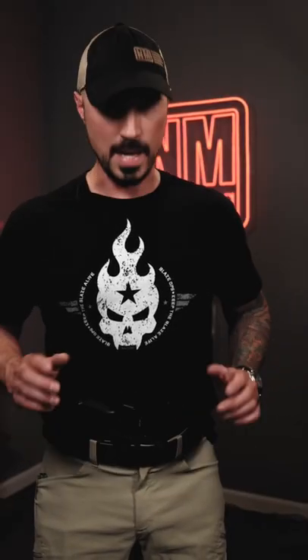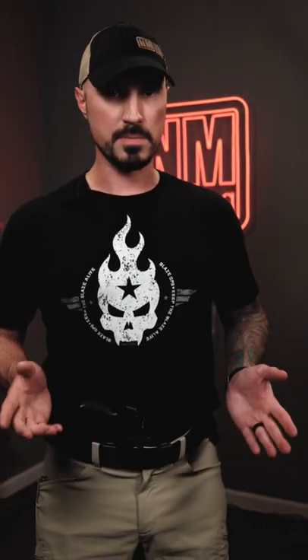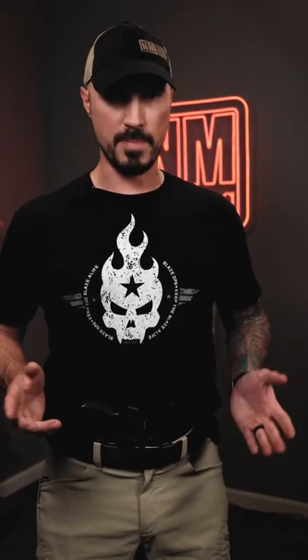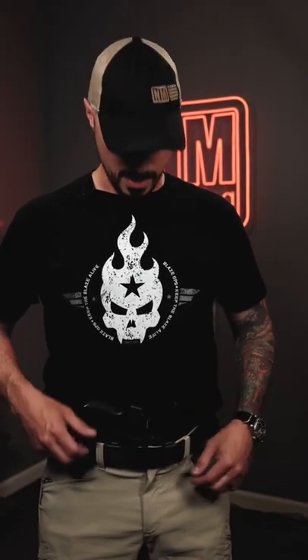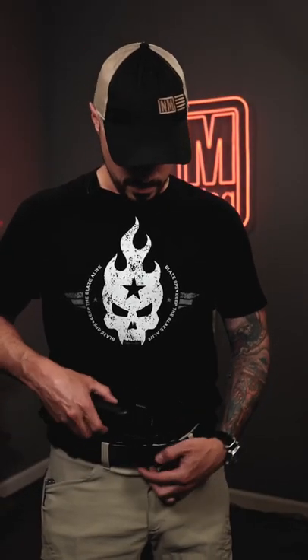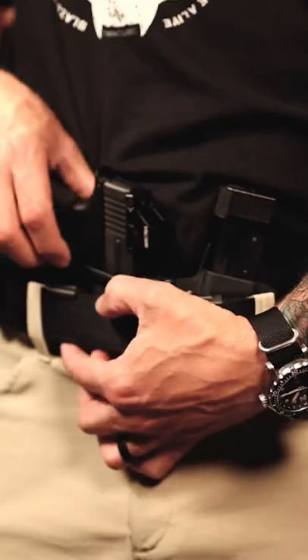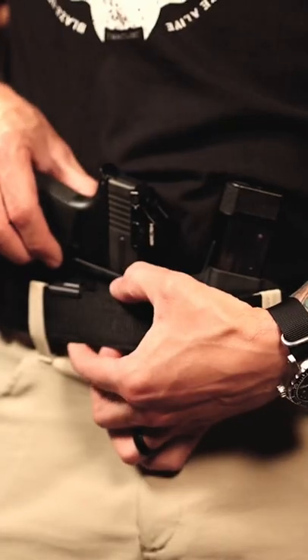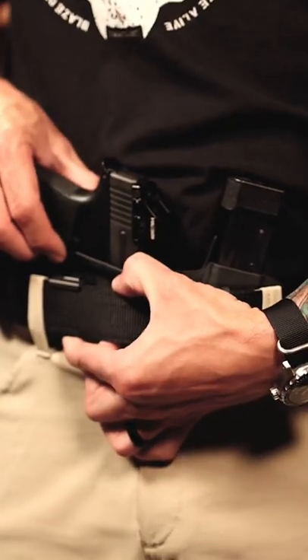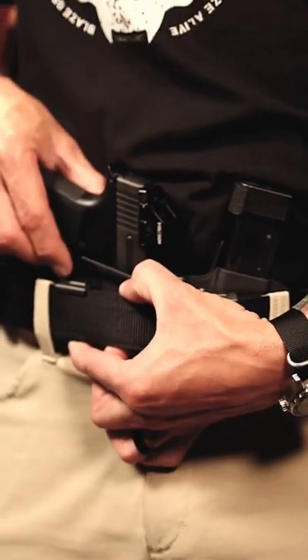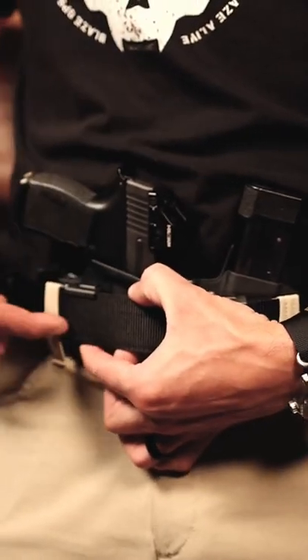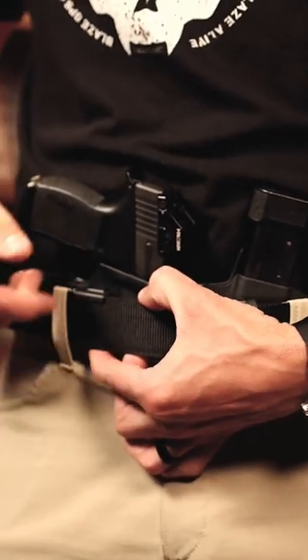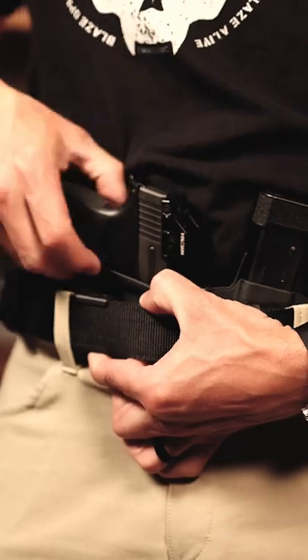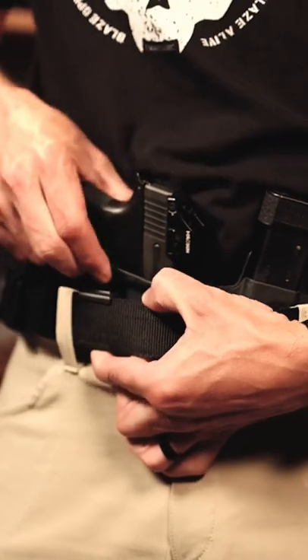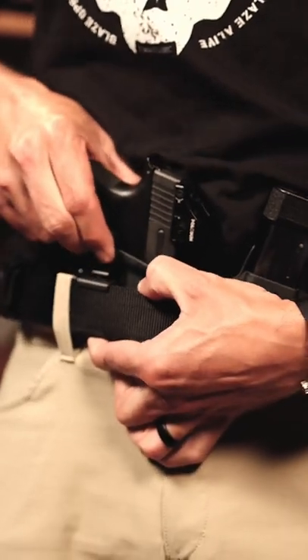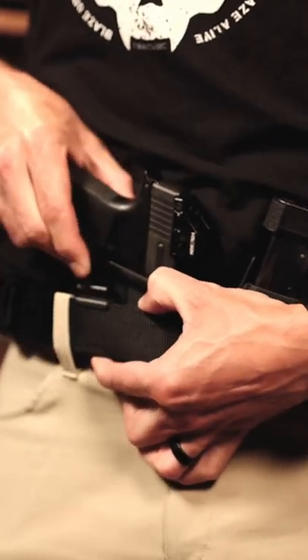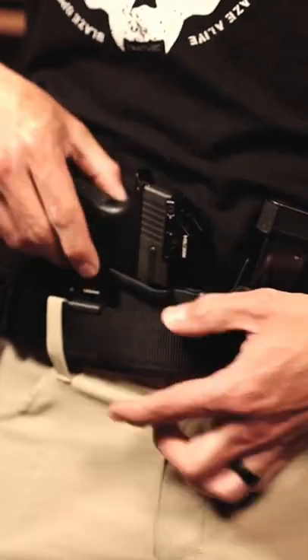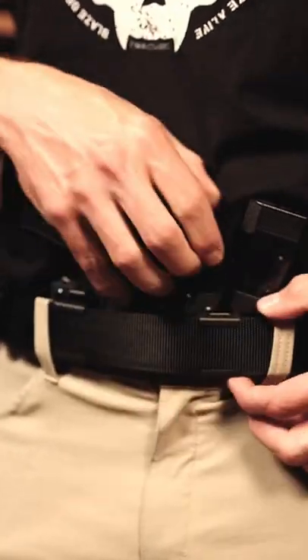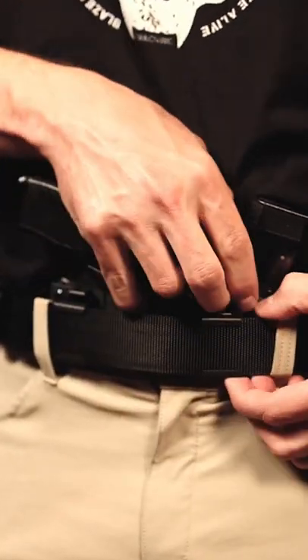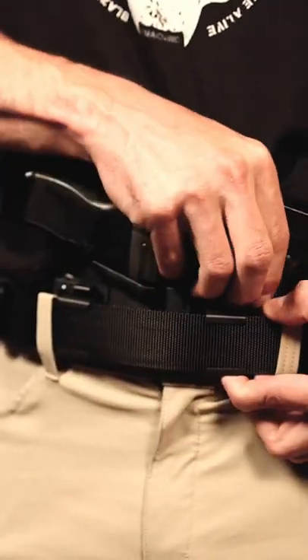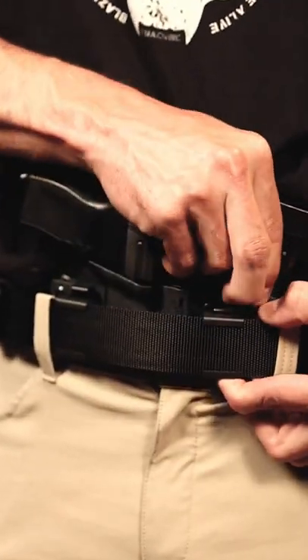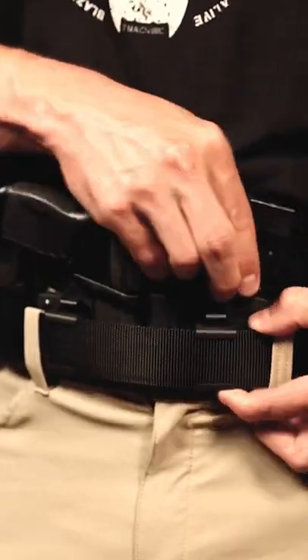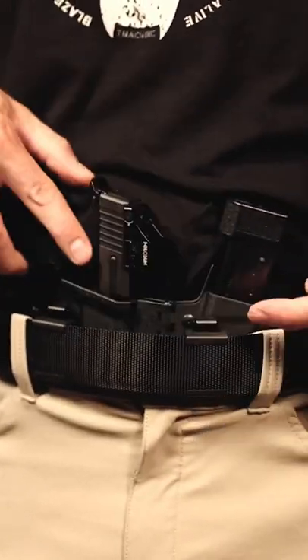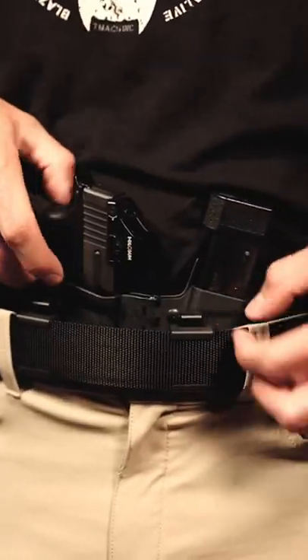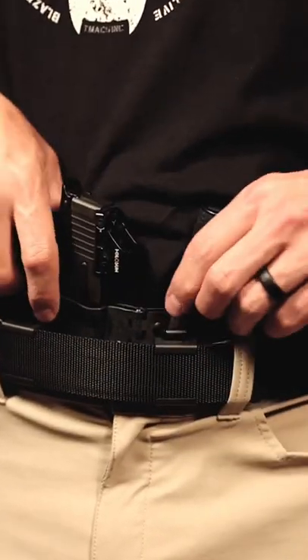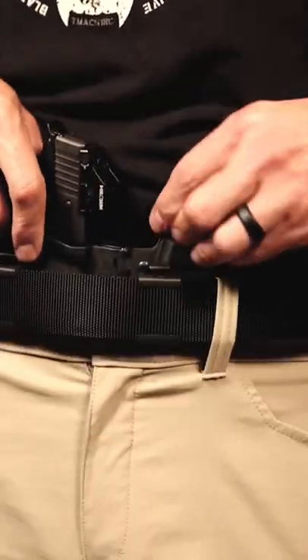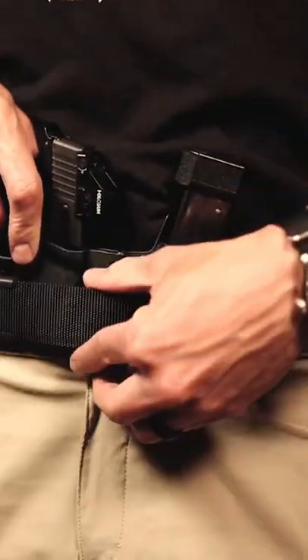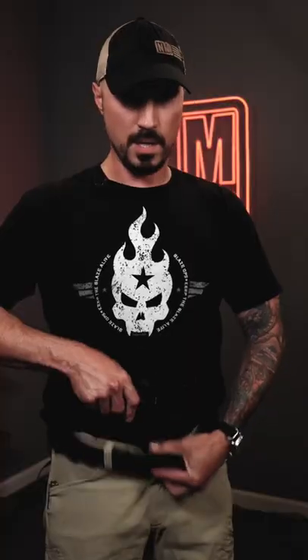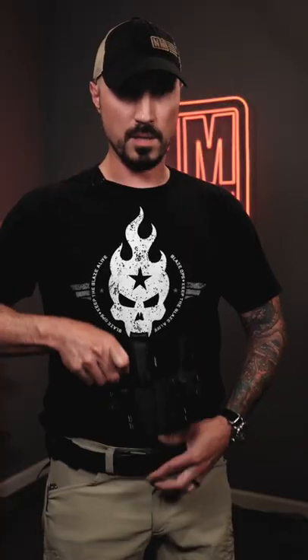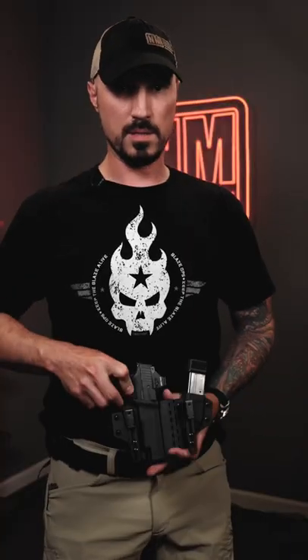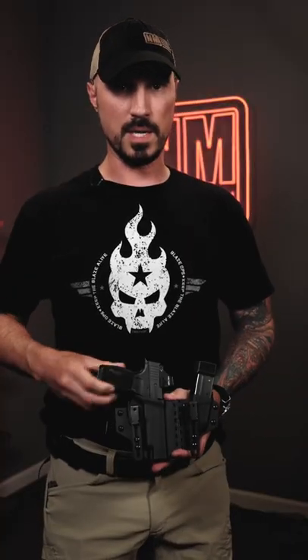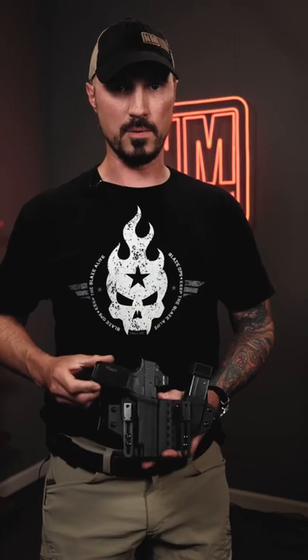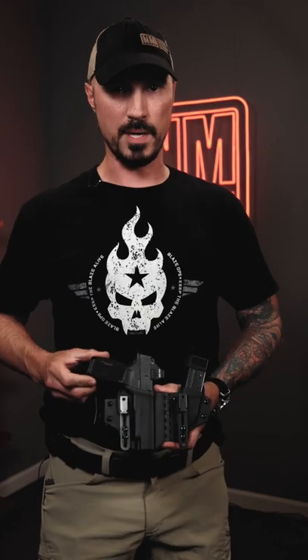Now to get it back out, simply push one safety over, get that one started, get the other one going, and slide the whole thing out.